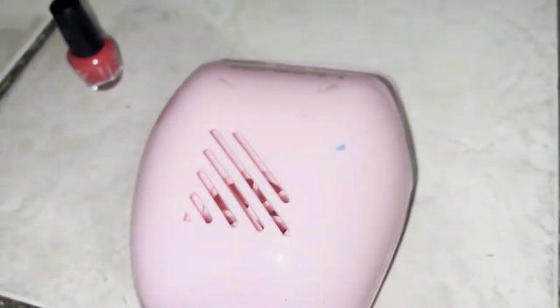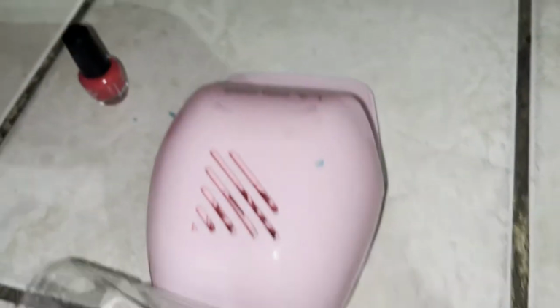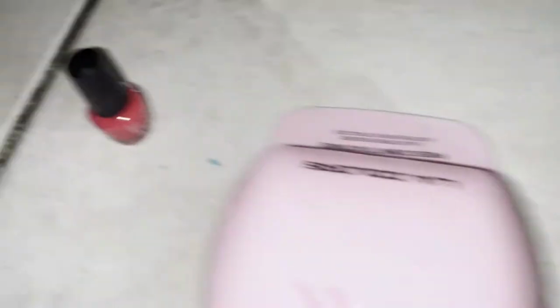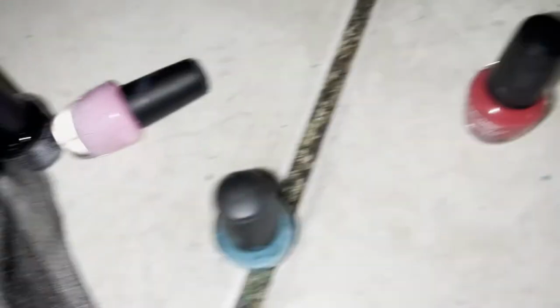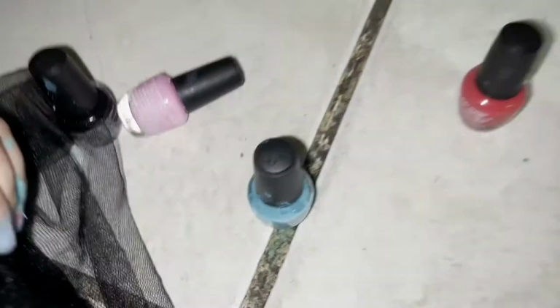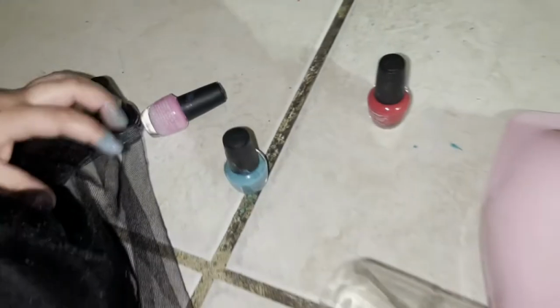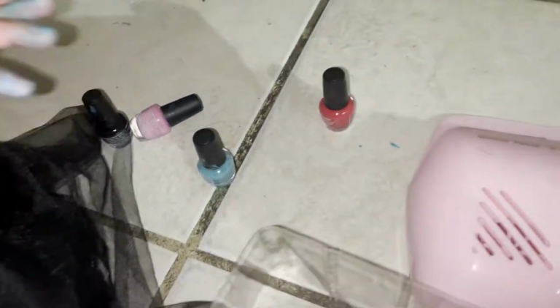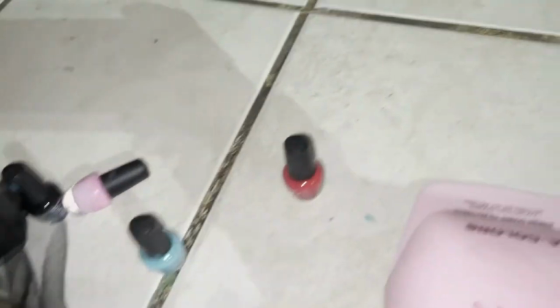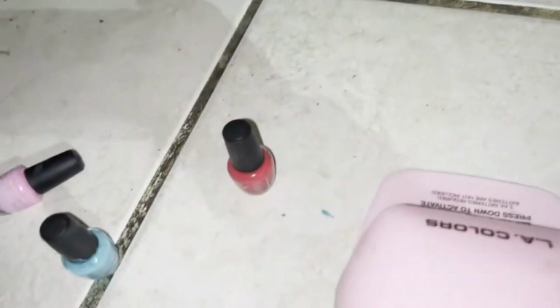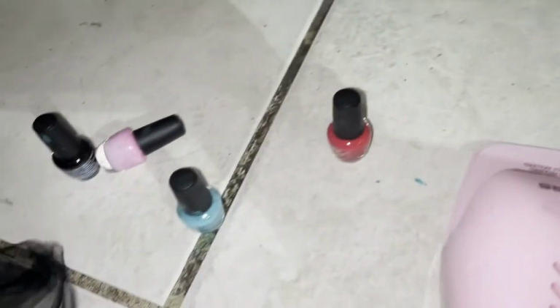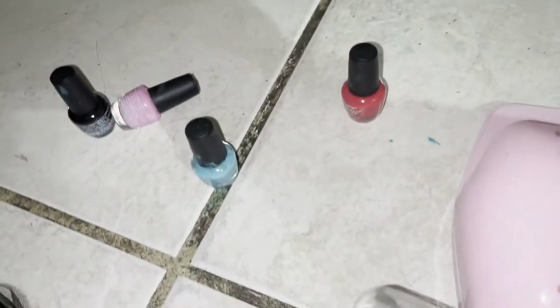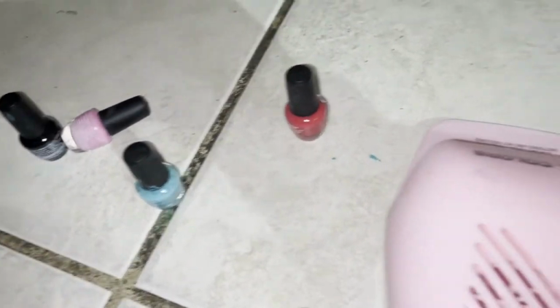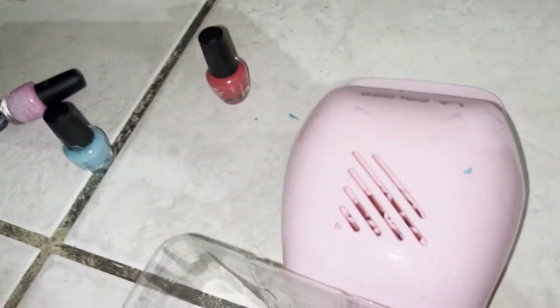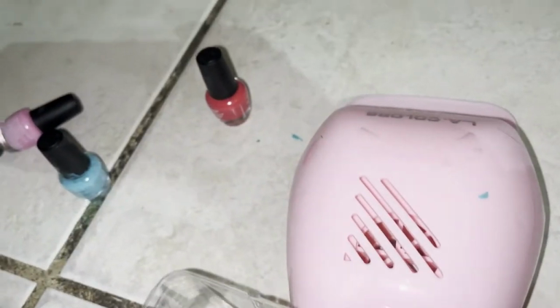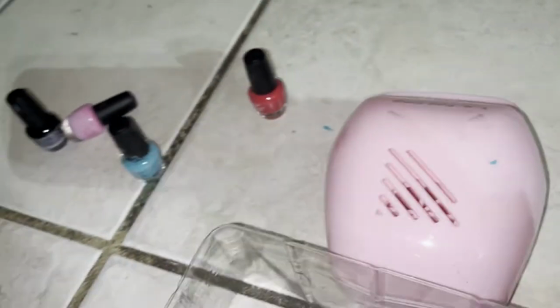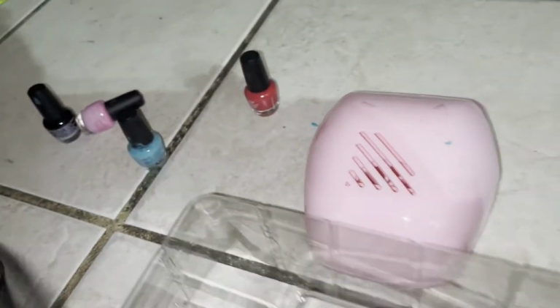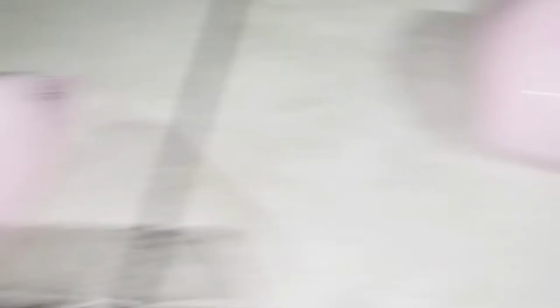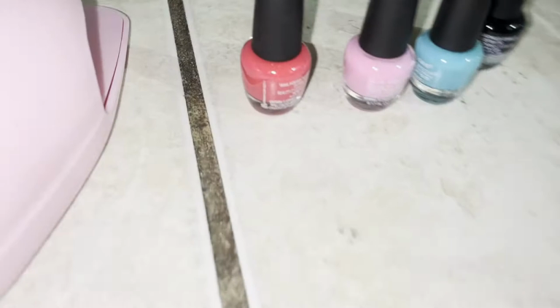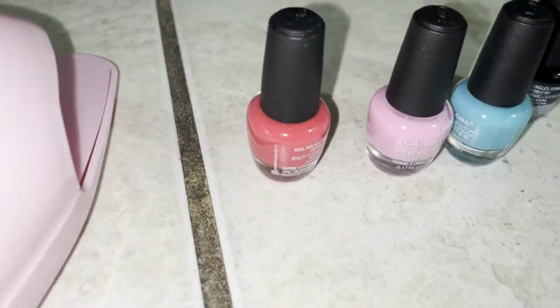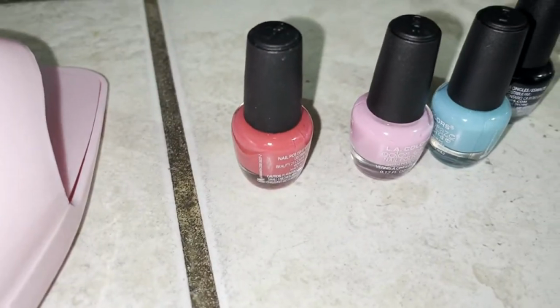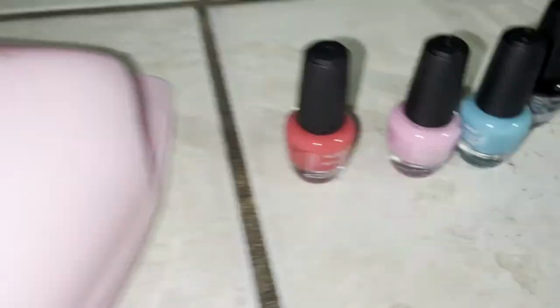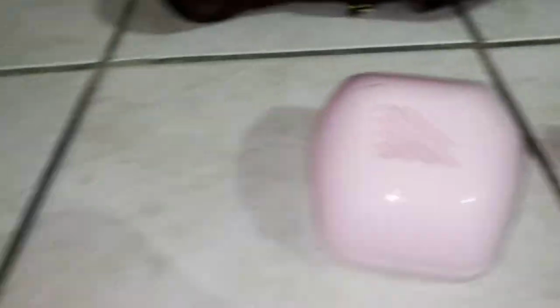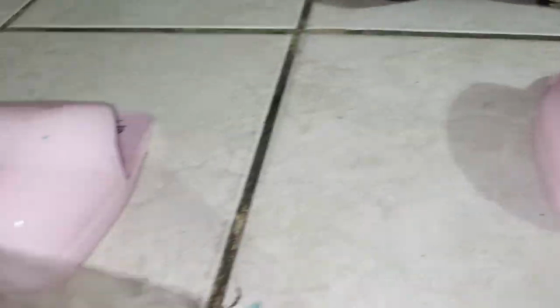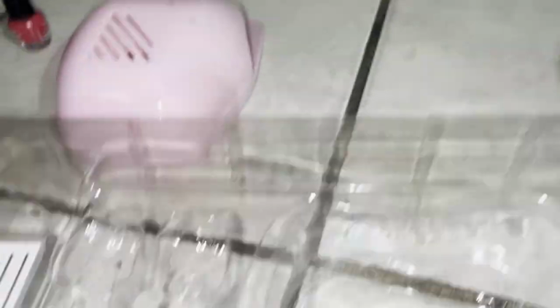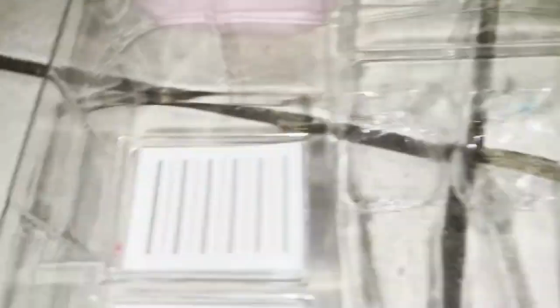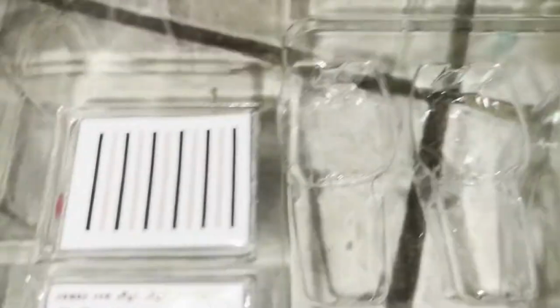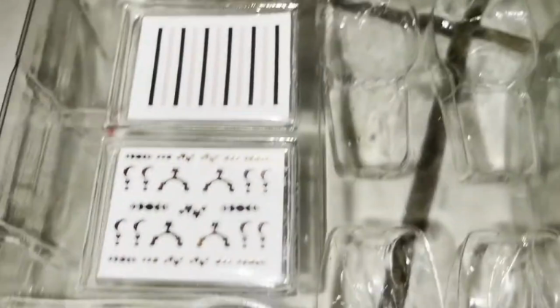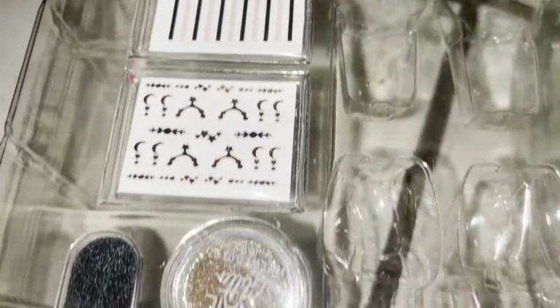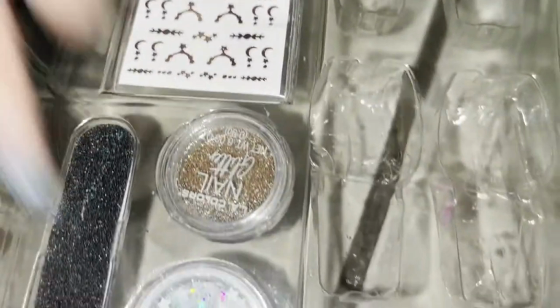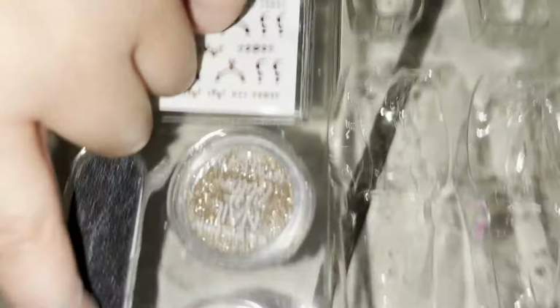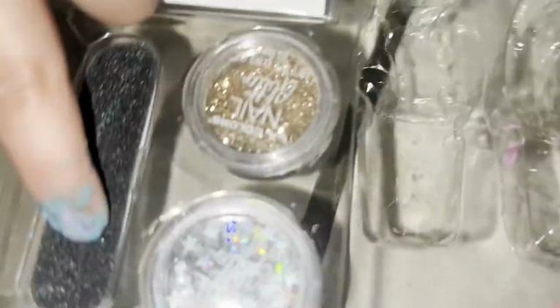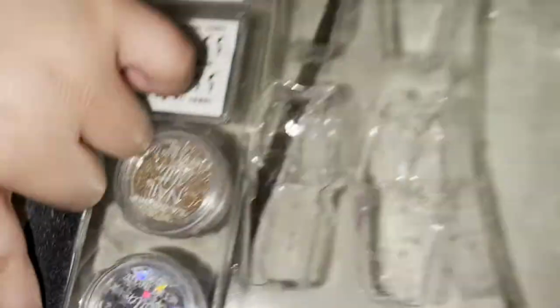So it came with a little nail dryer and four nail polishes: black, pink, a turquoise, and like a red-pink. And then it came with glitter and a nail file.